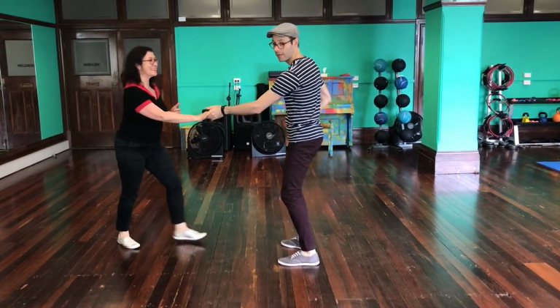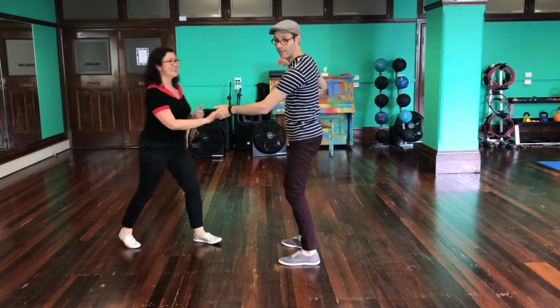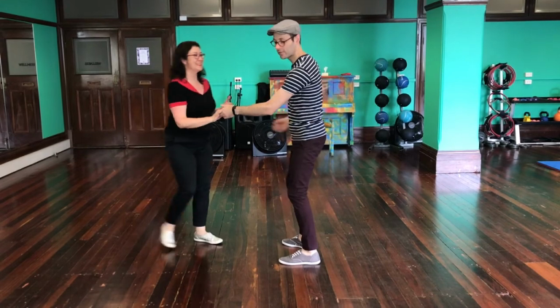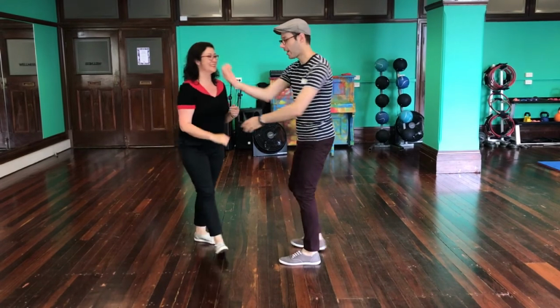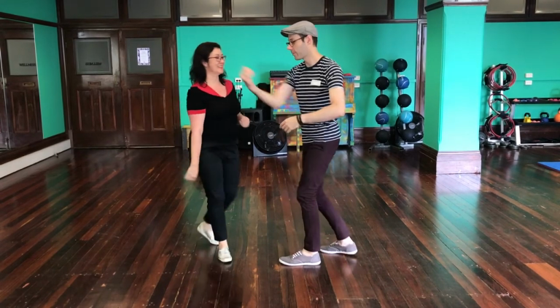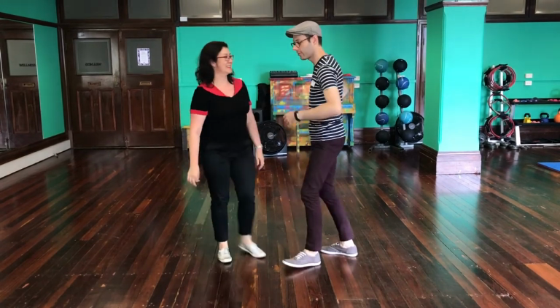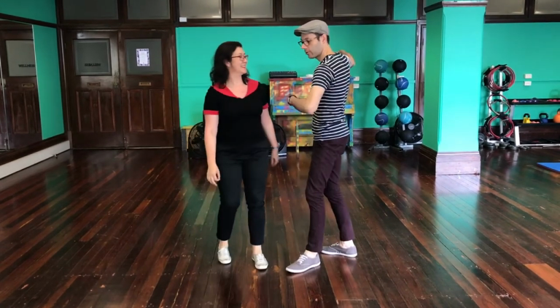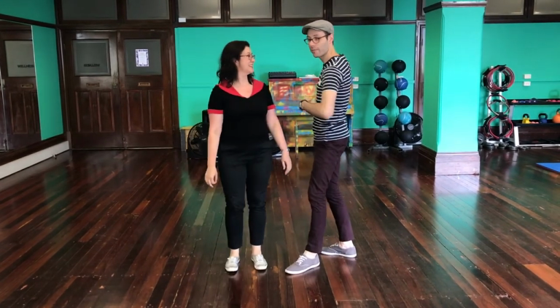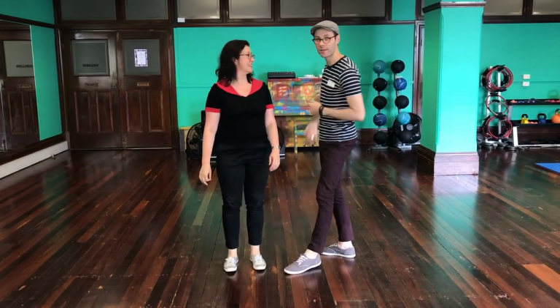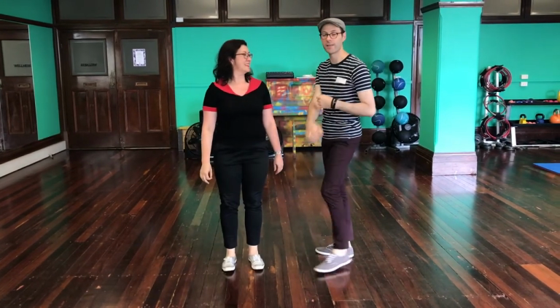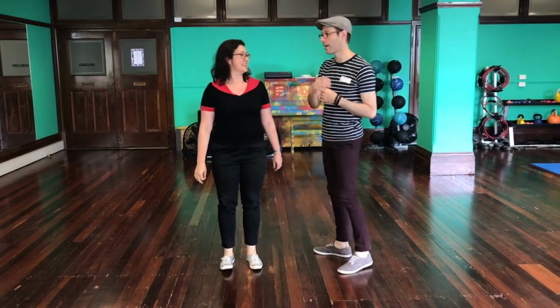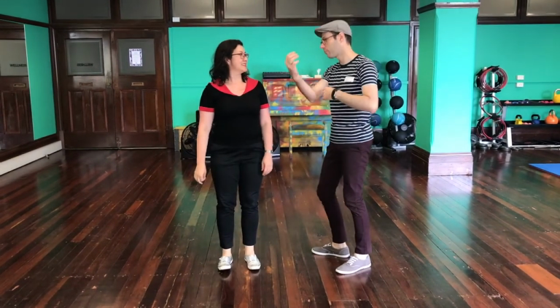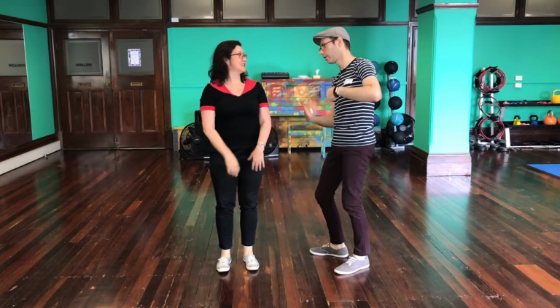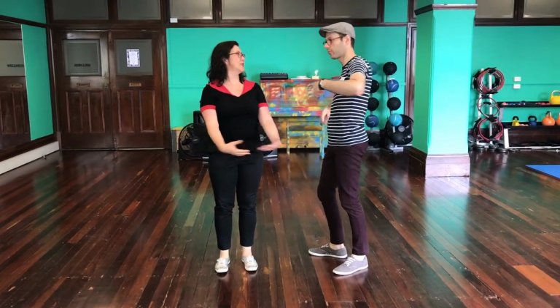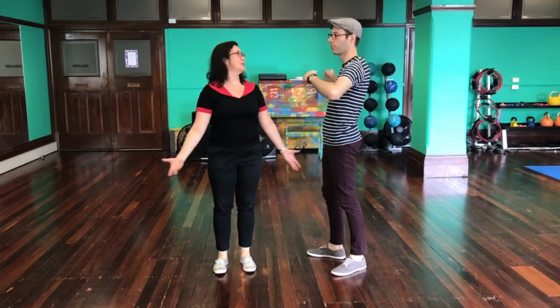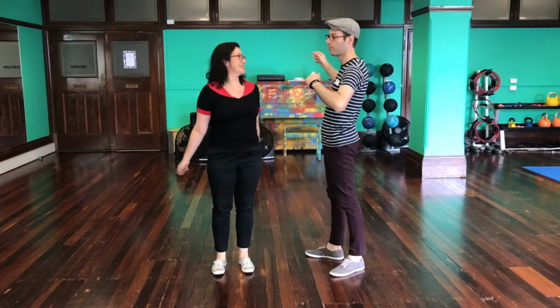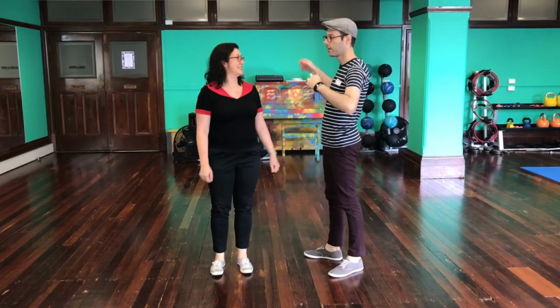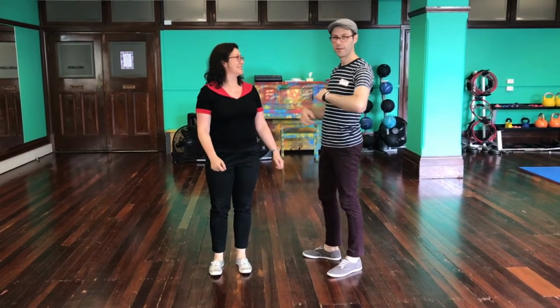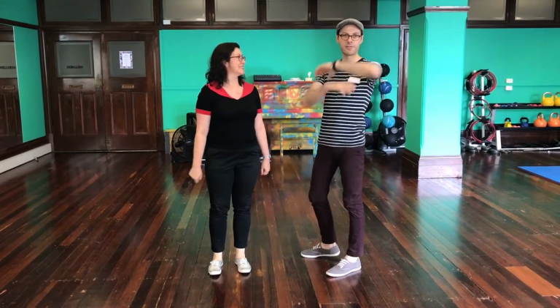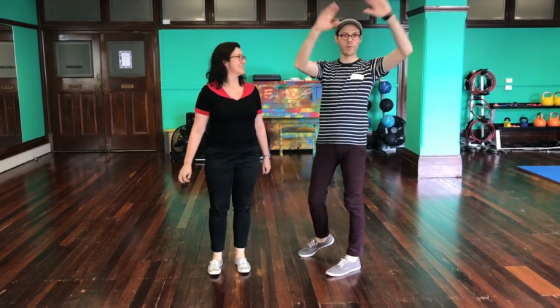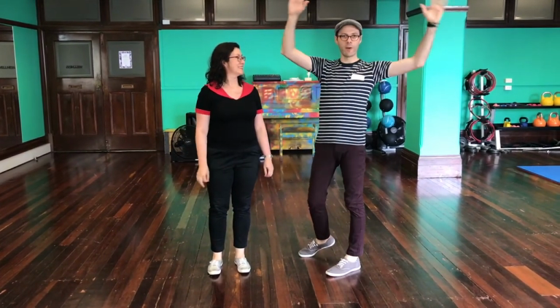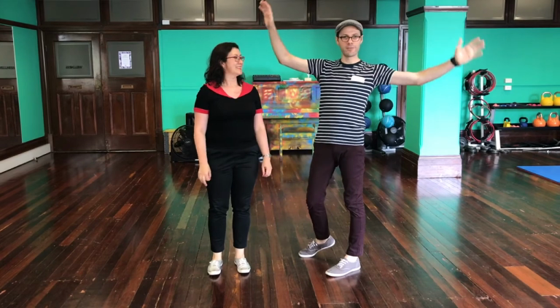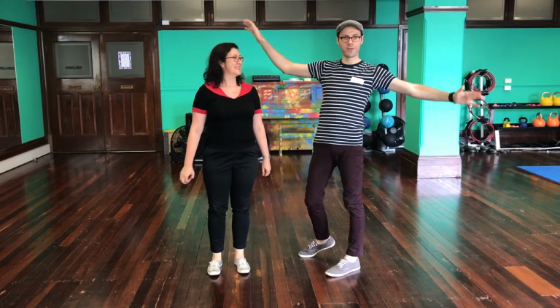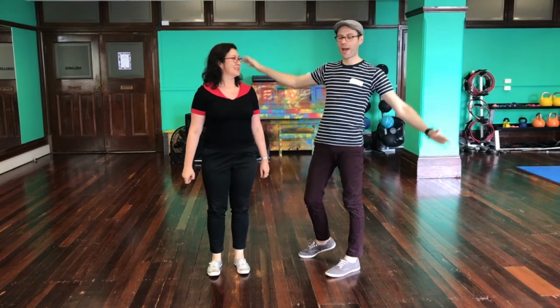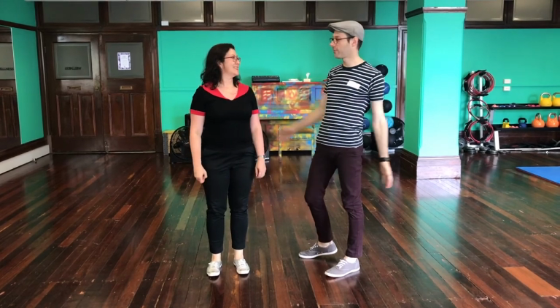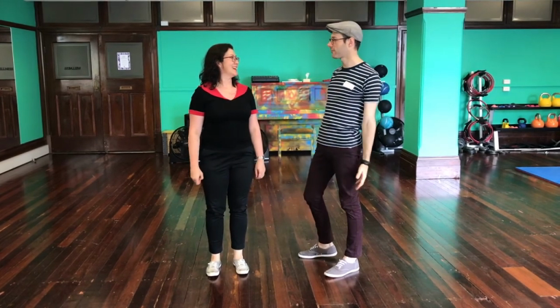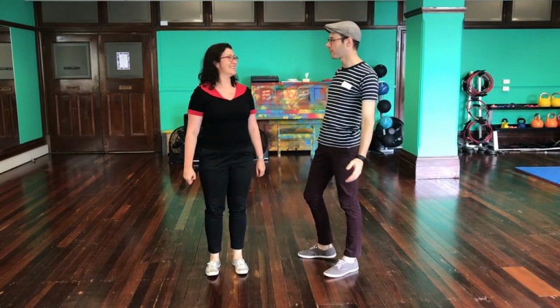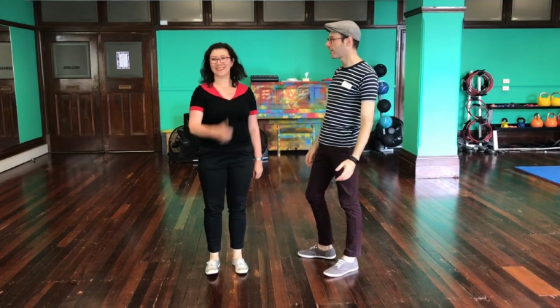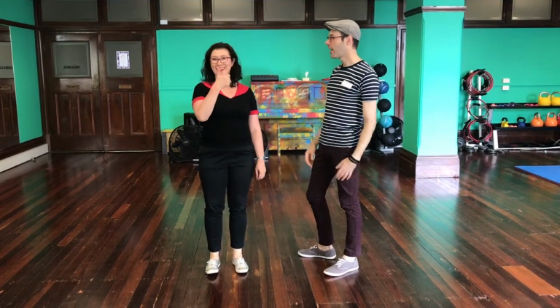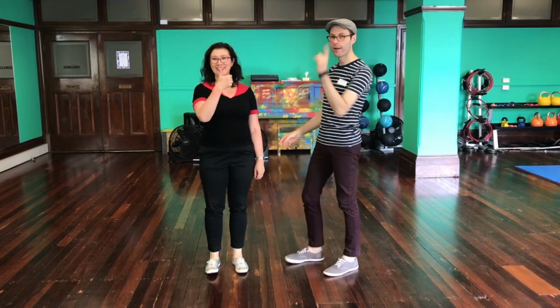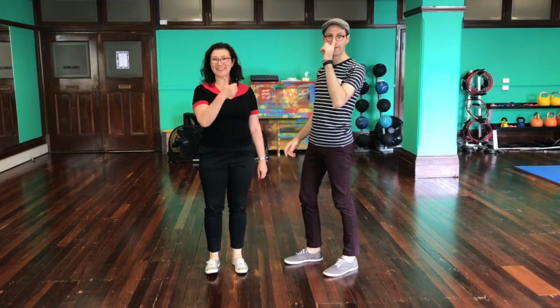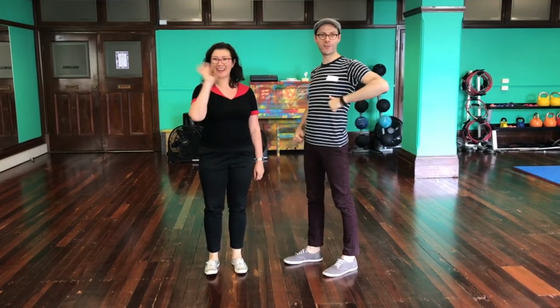And the variation can happen with the hook coming through, the pulling power — so many variations, so many ways to do it. Have lots of fun with it. Thank you.